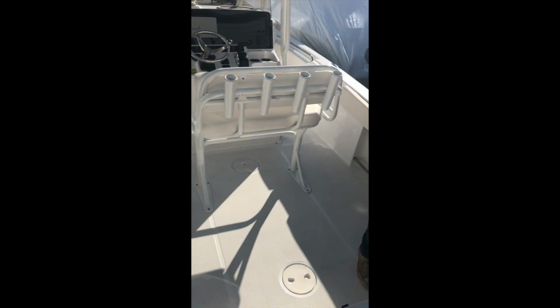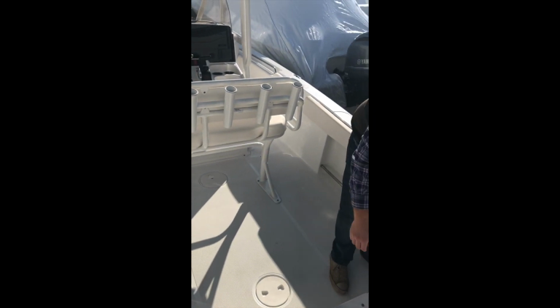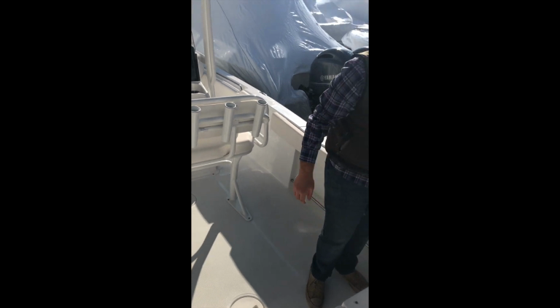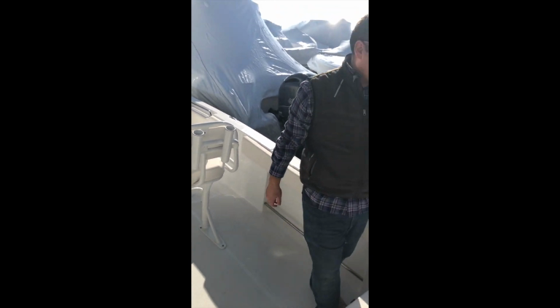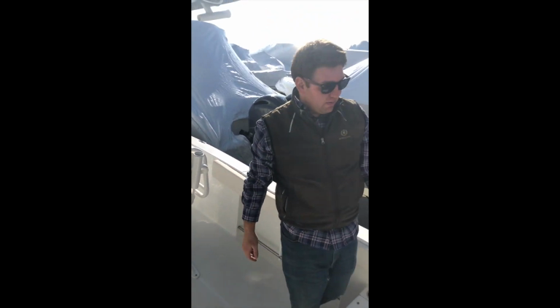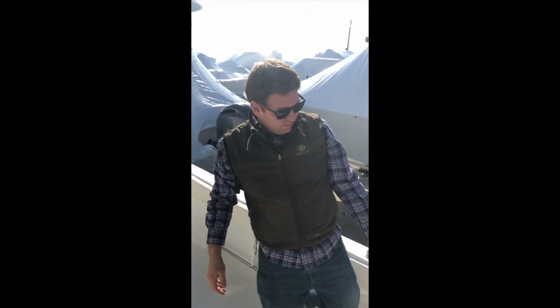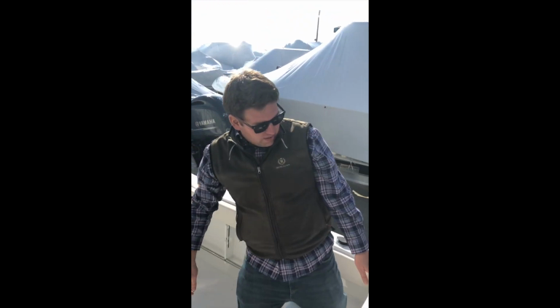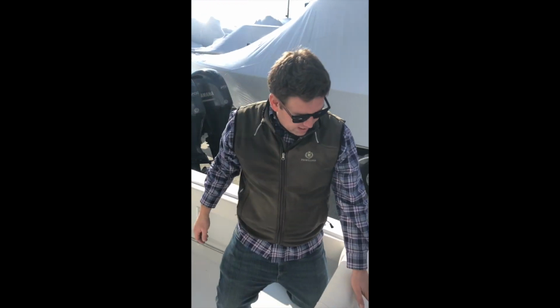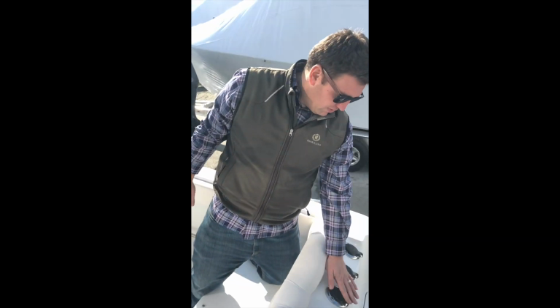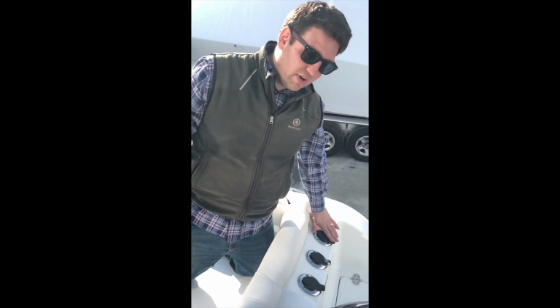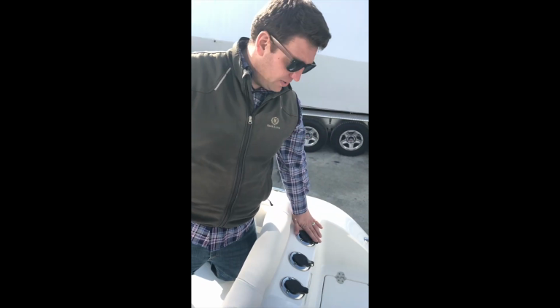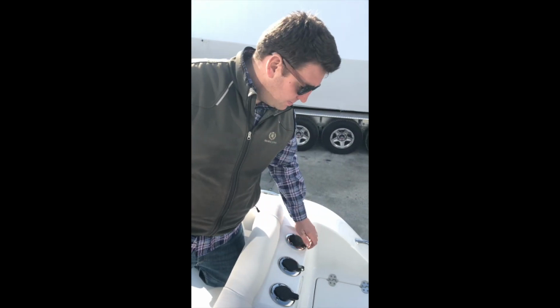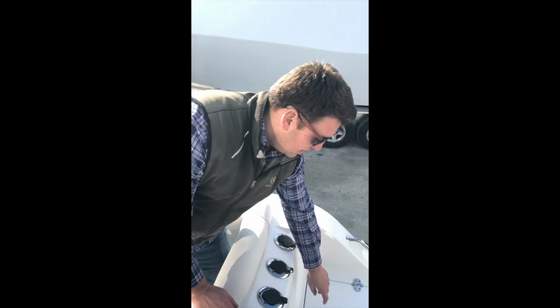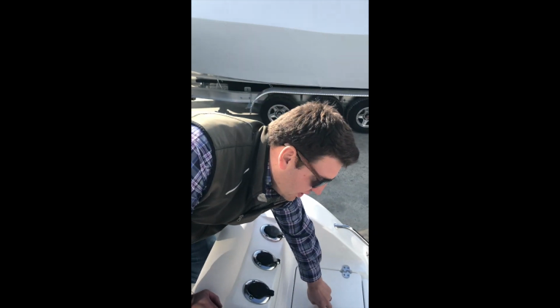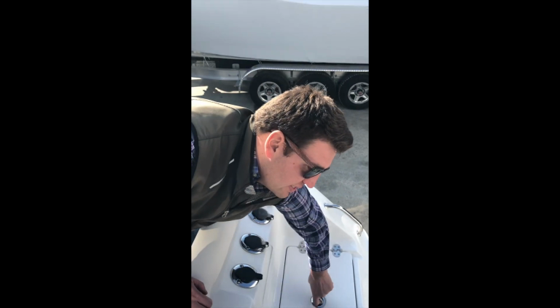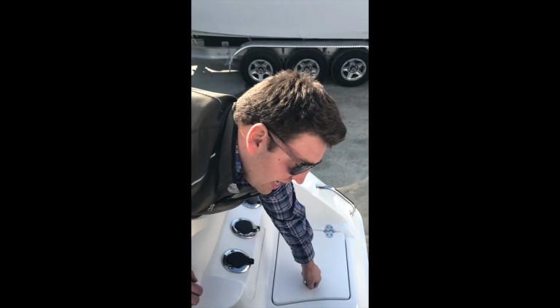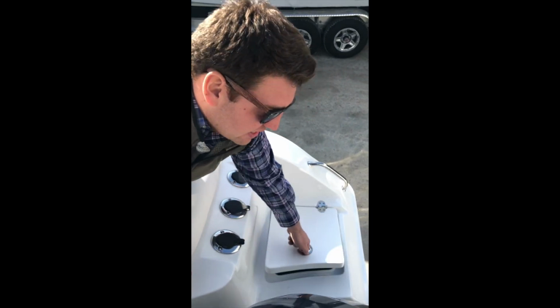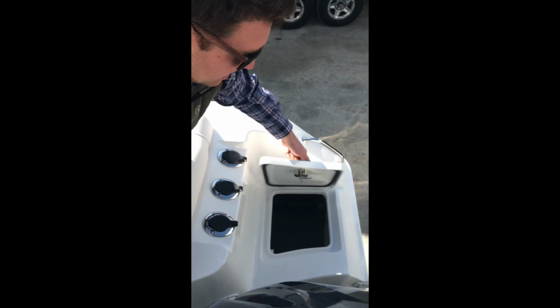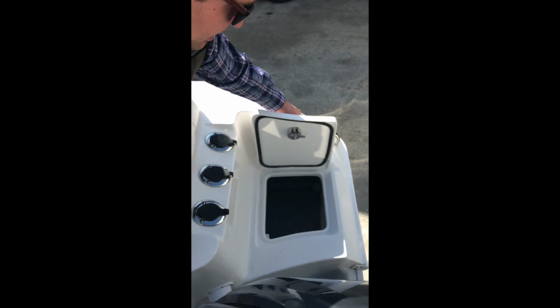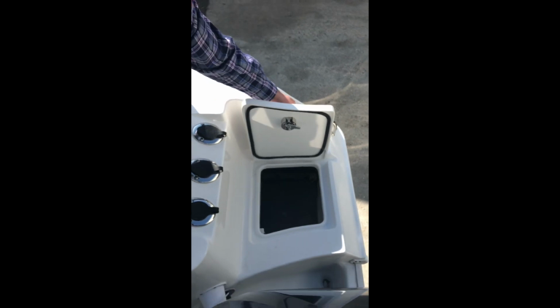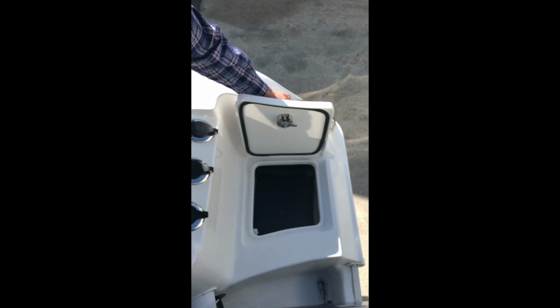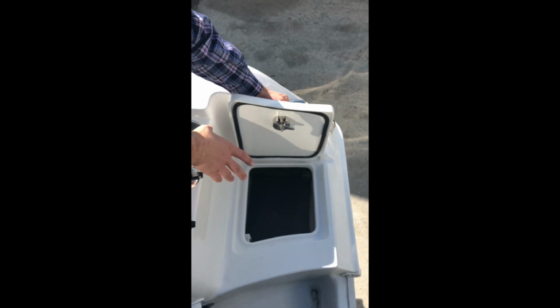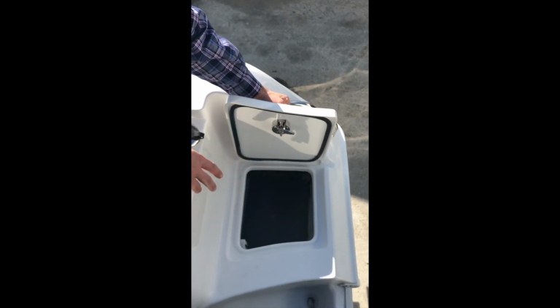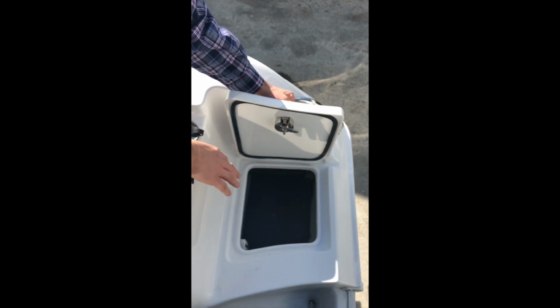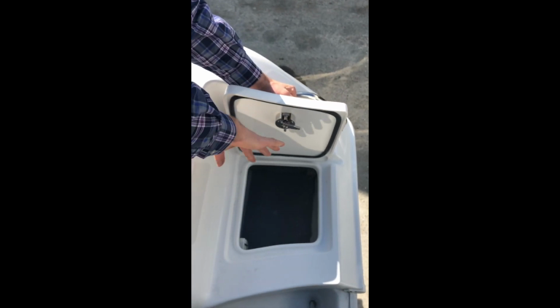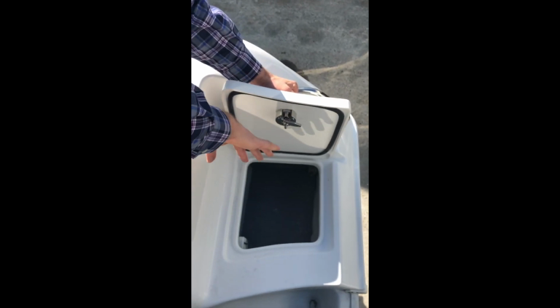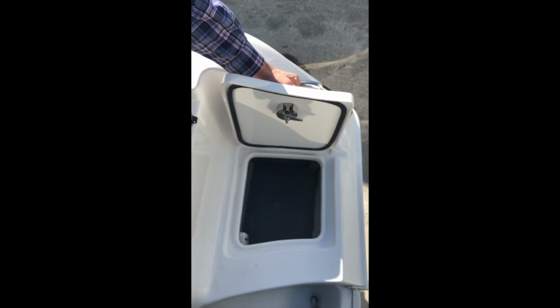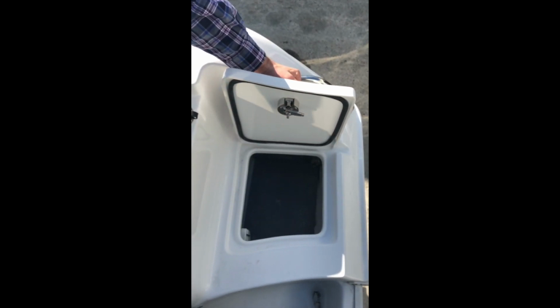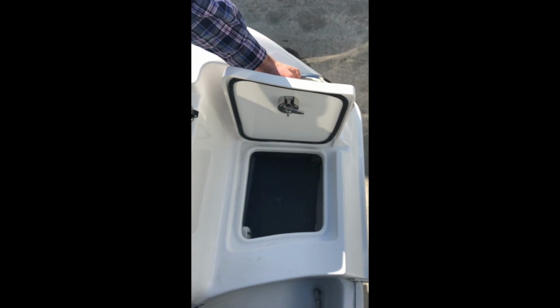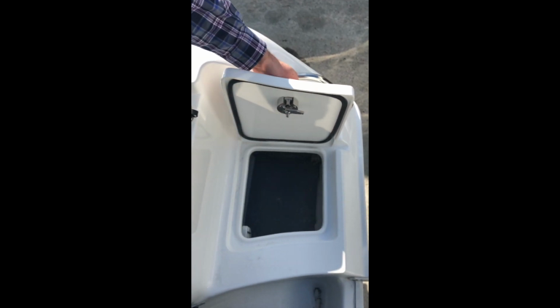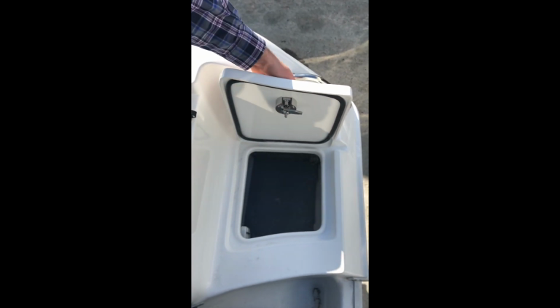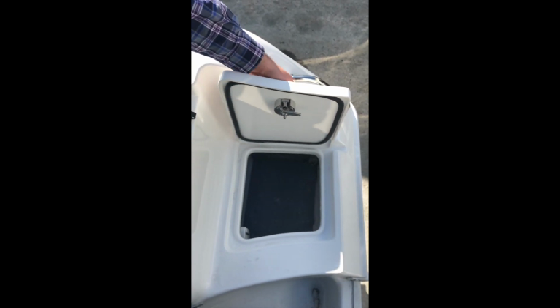If we come all the way to the back of the boat, we have three more rod holders as well as a second anchor locker which is padded in the bottom and has a cleated area for hanging your anchor.